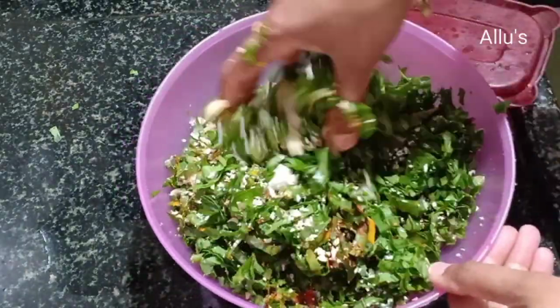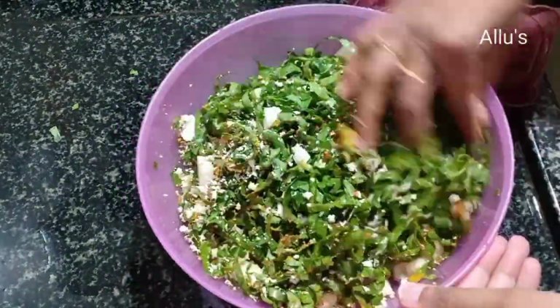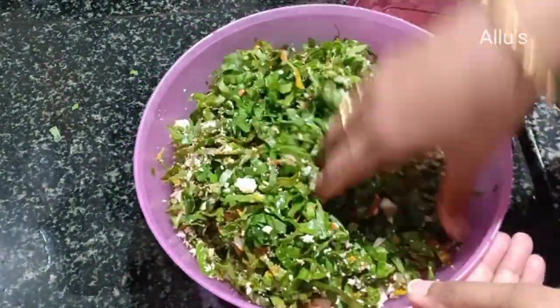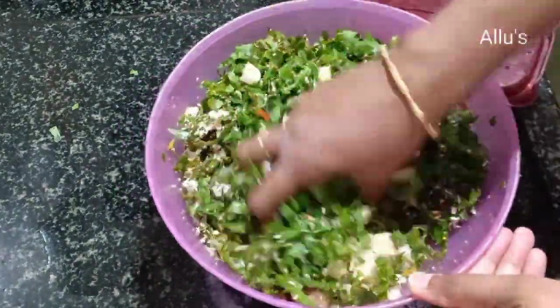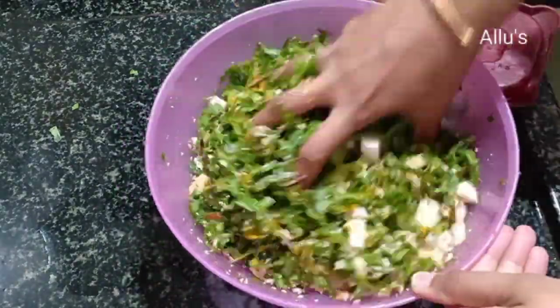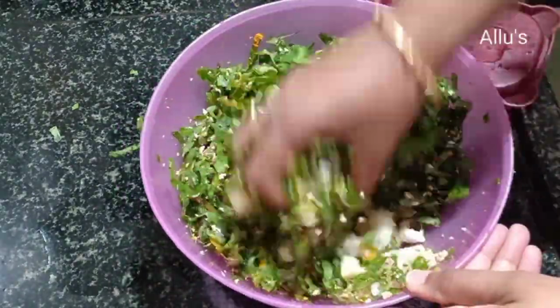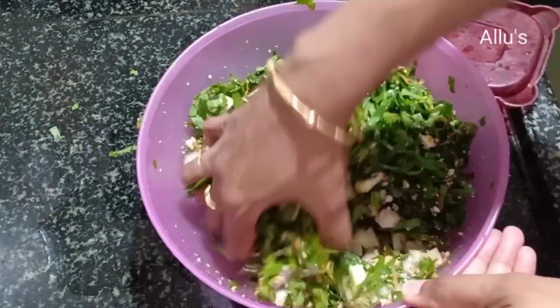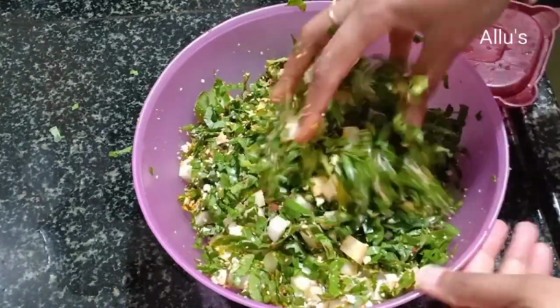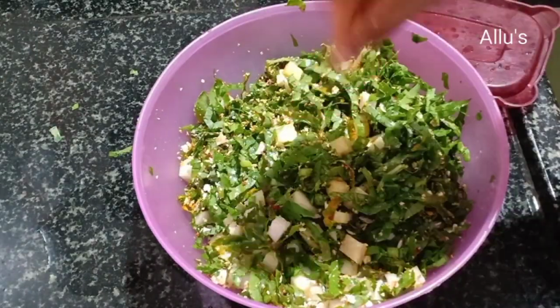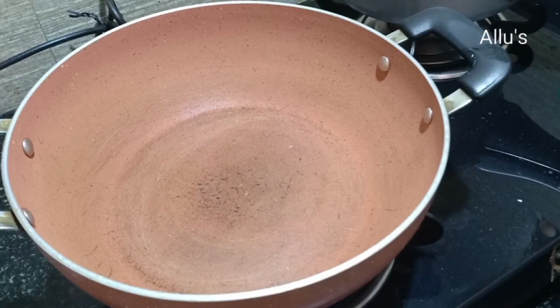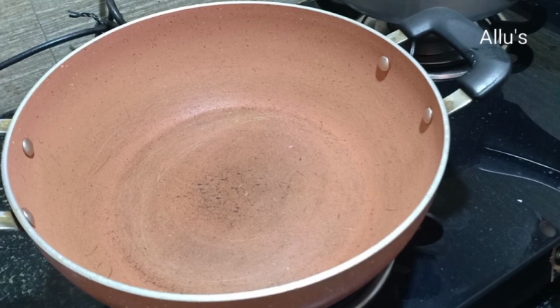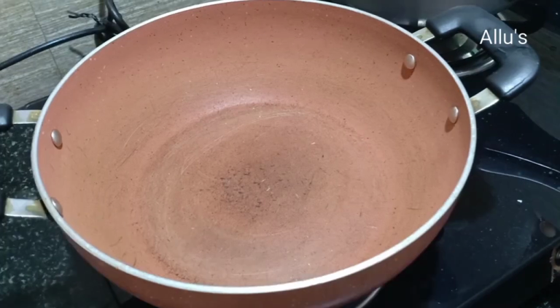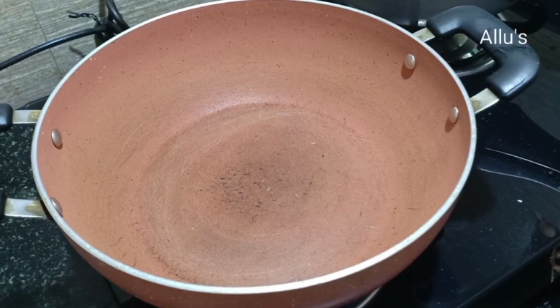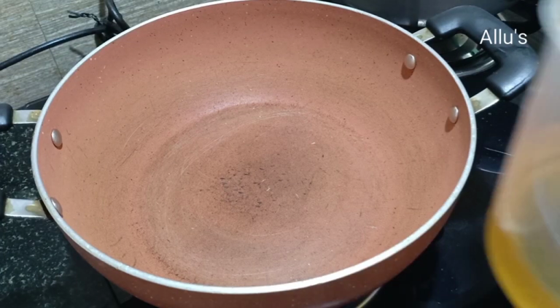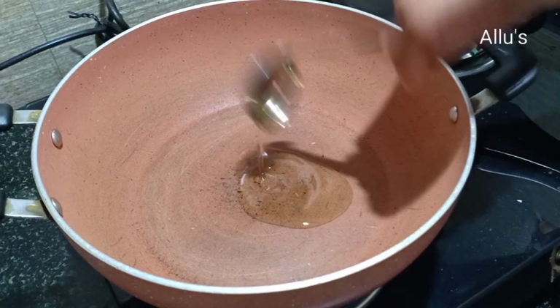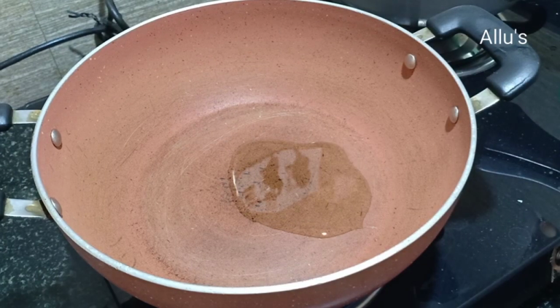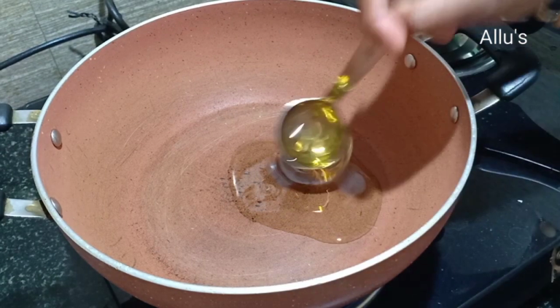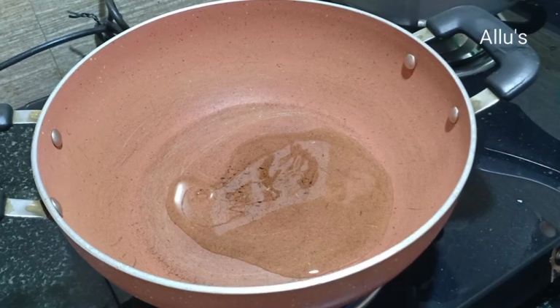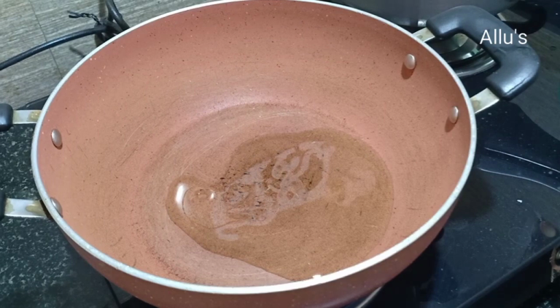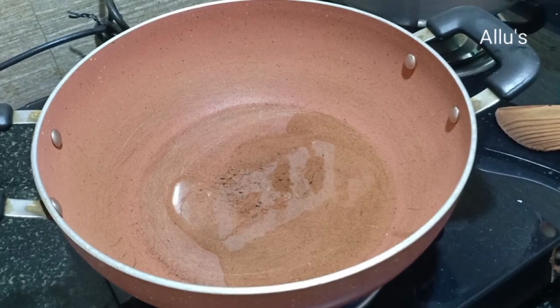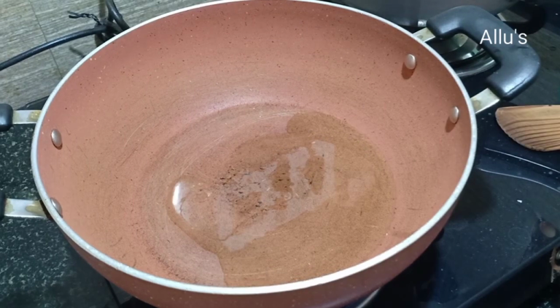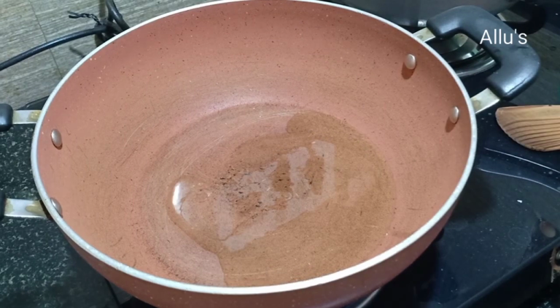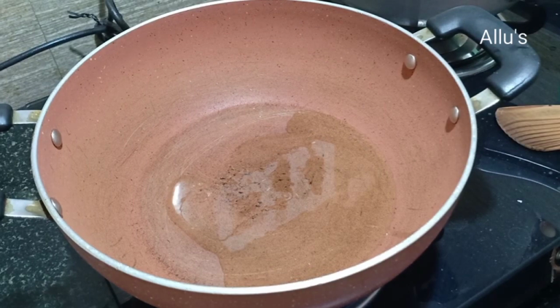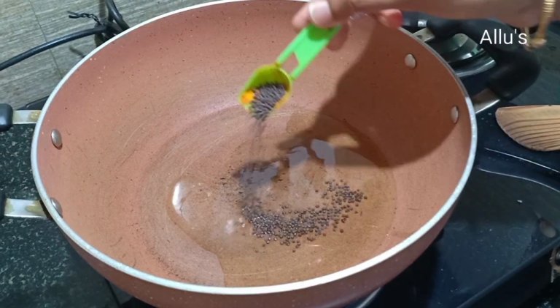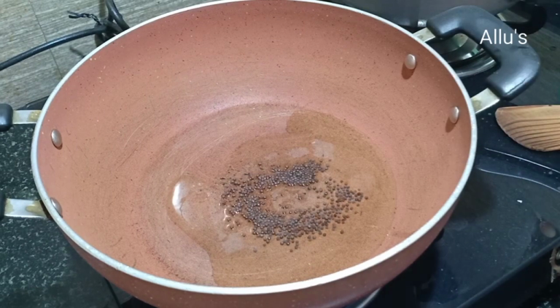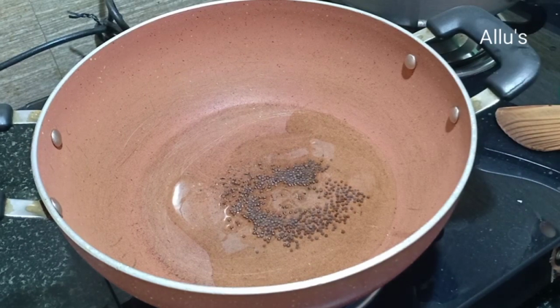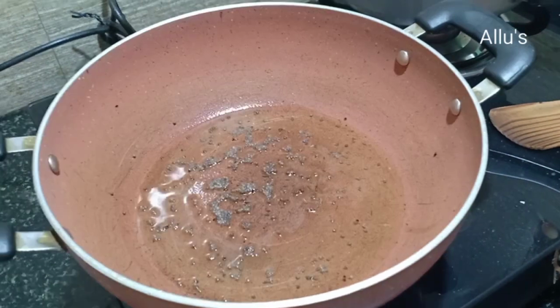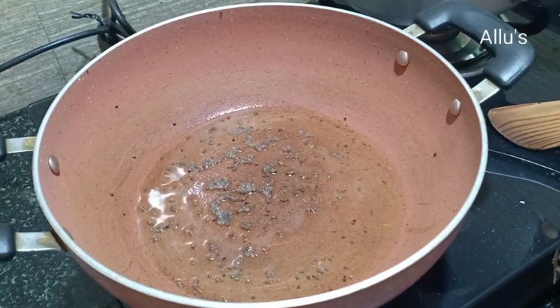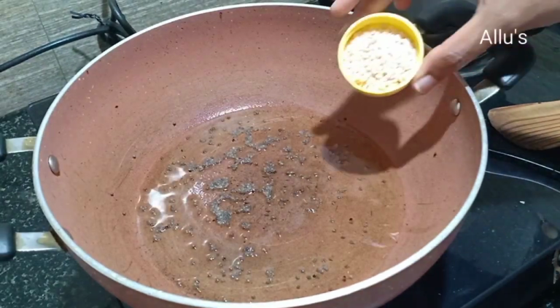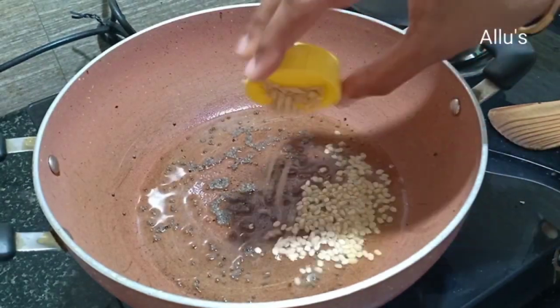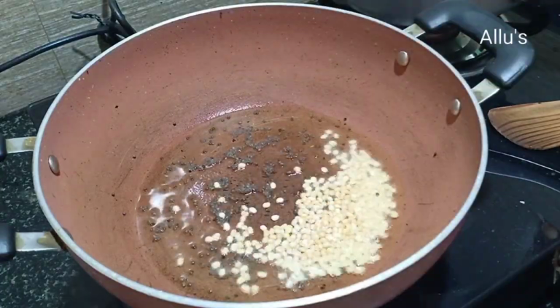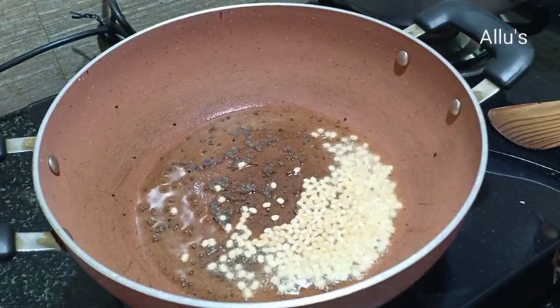Heat a kadai, add two teaspoons of oil, add quarter teaspoon of mustard seeds and allow them to splutter.